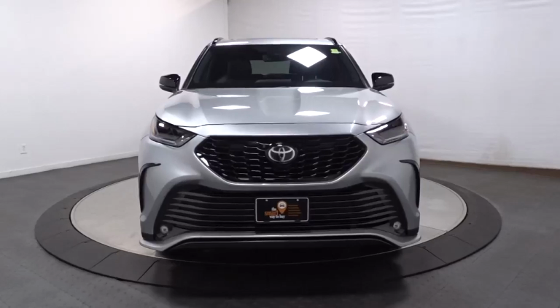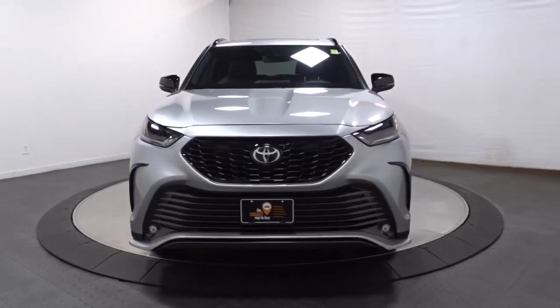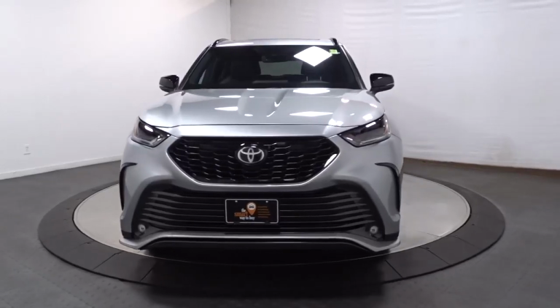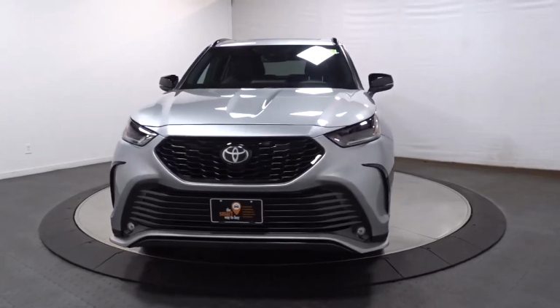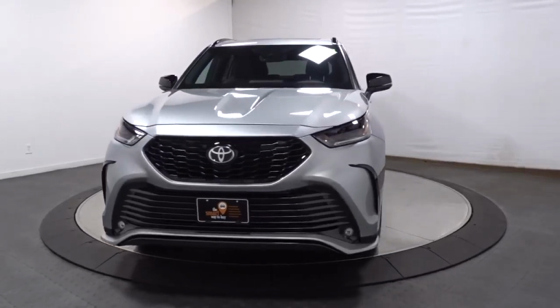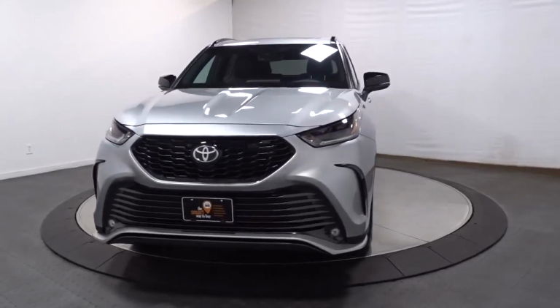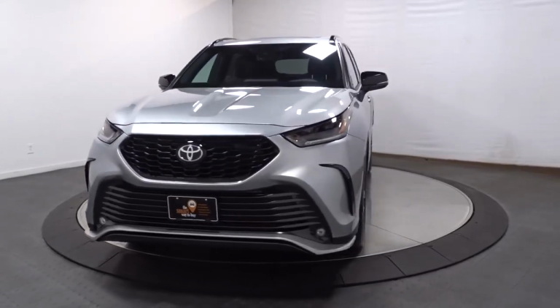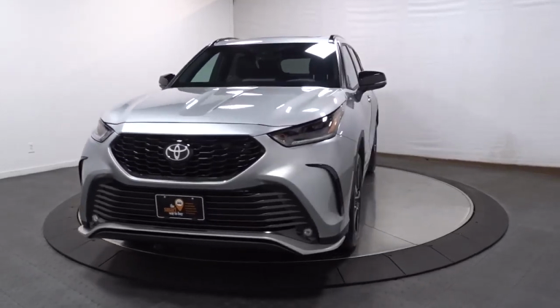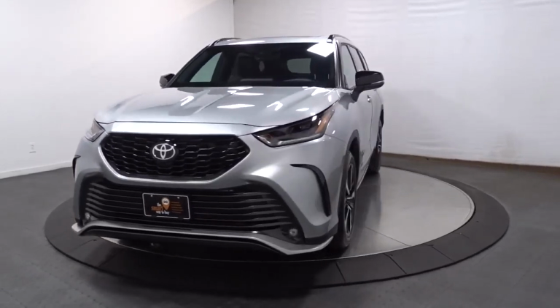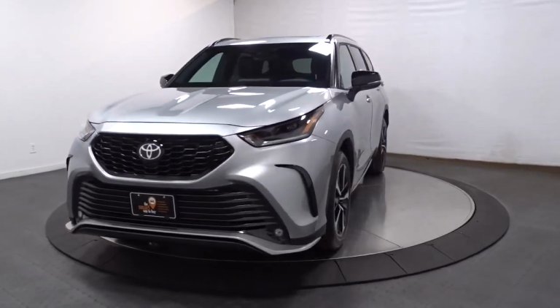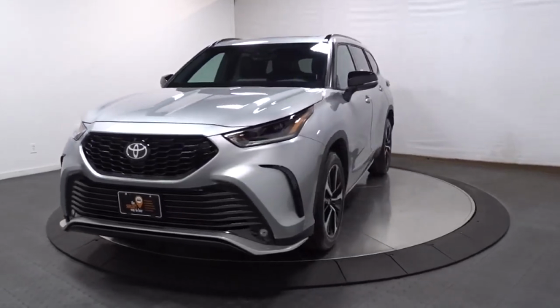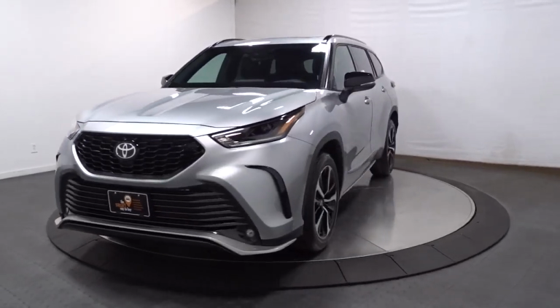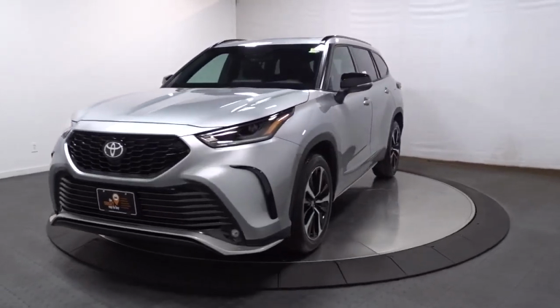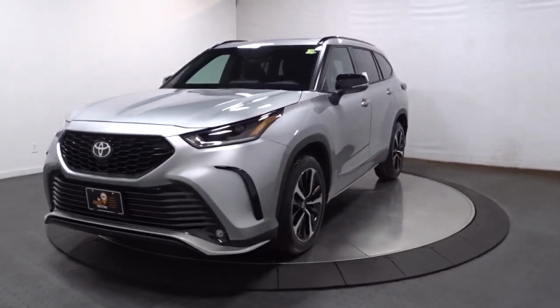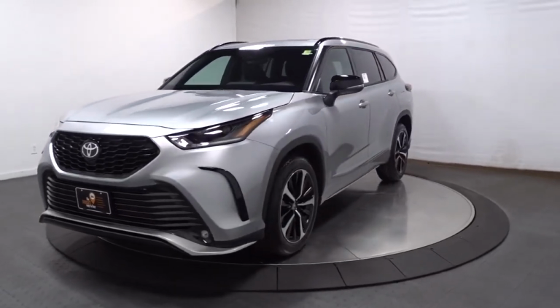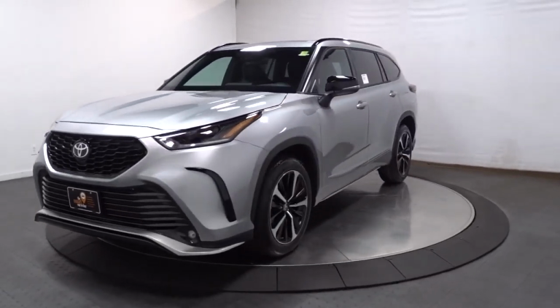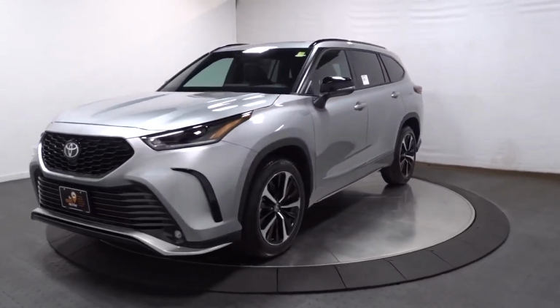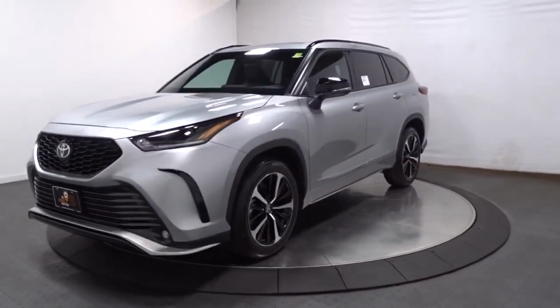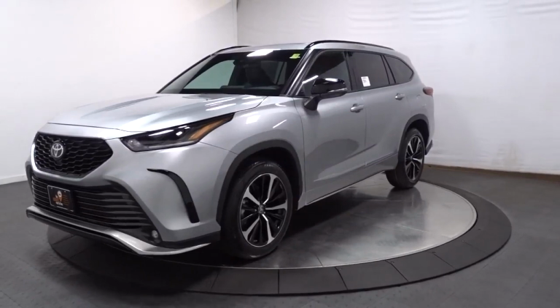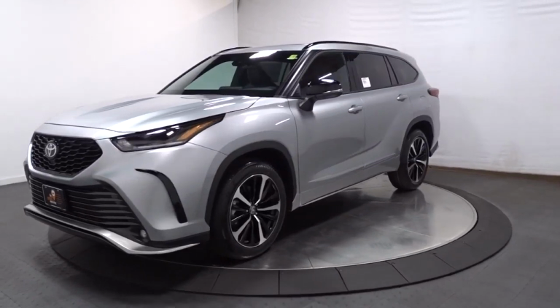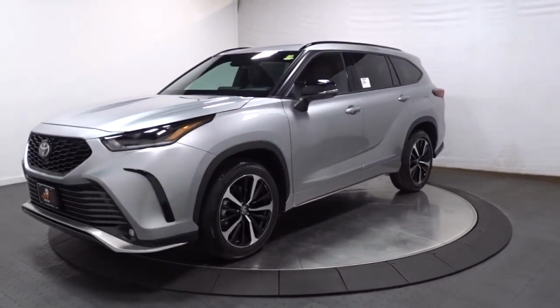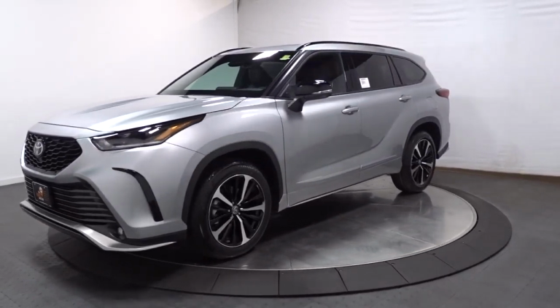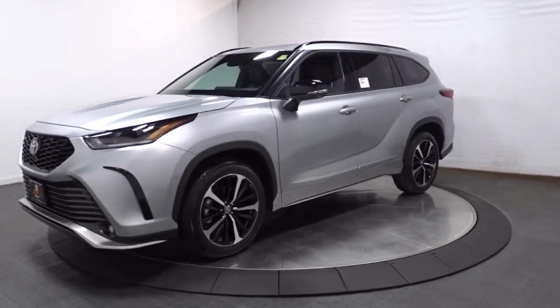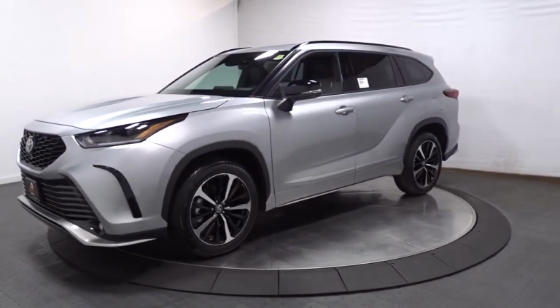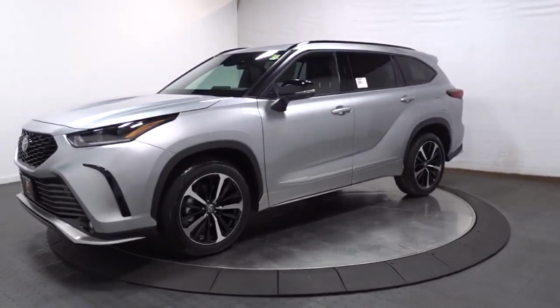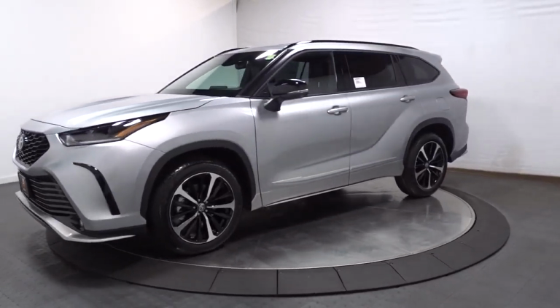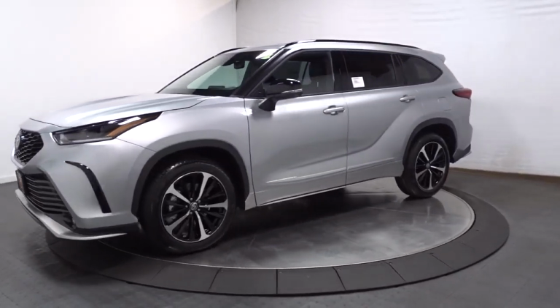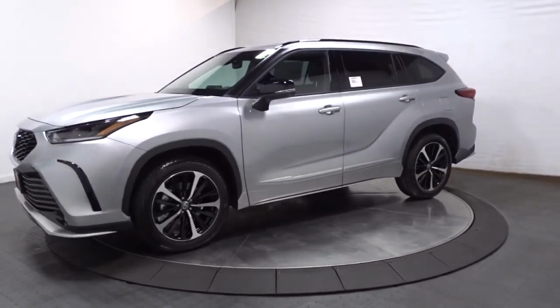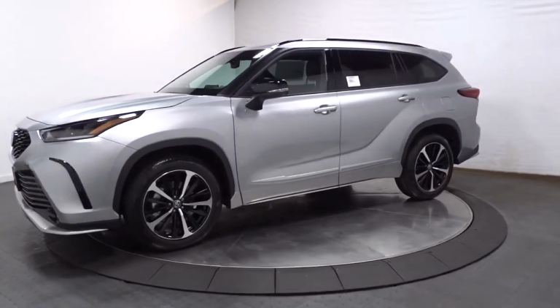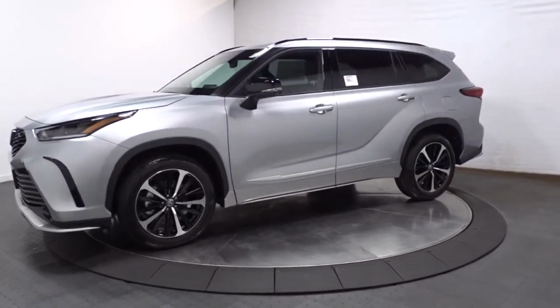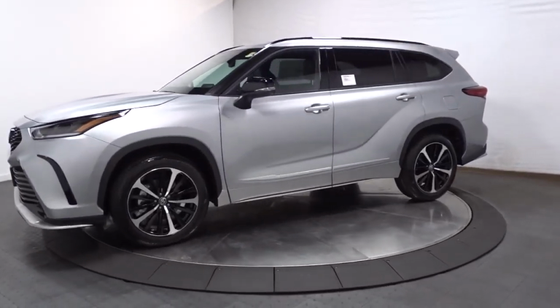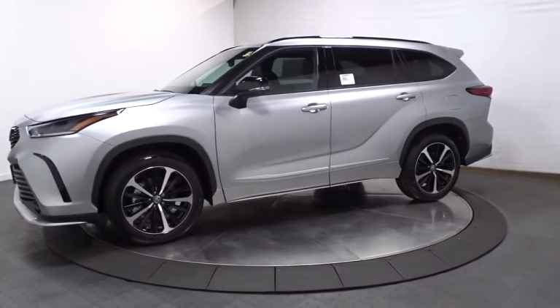Get acquainted with the 2023 Toyota Highlander. From daily drives to epic road trips, this Highlander has you covered.